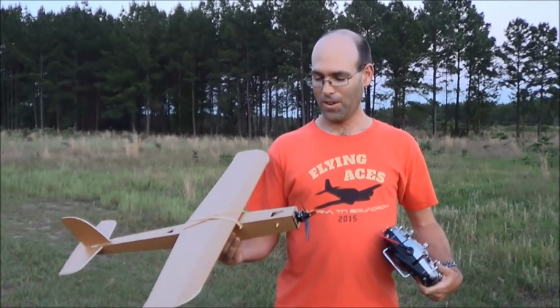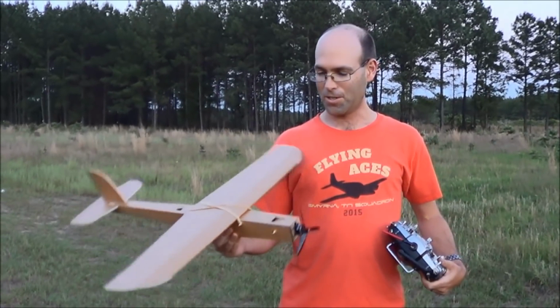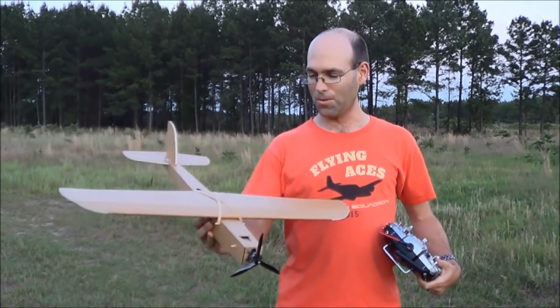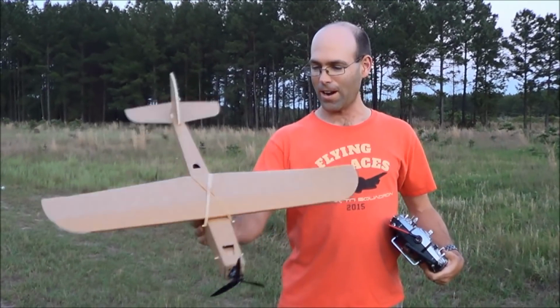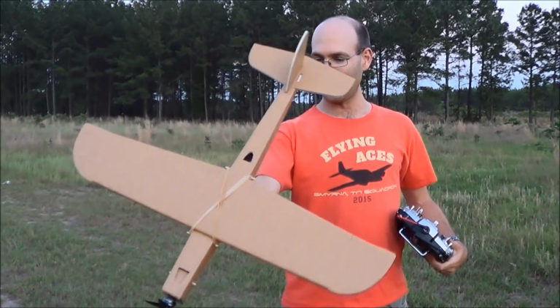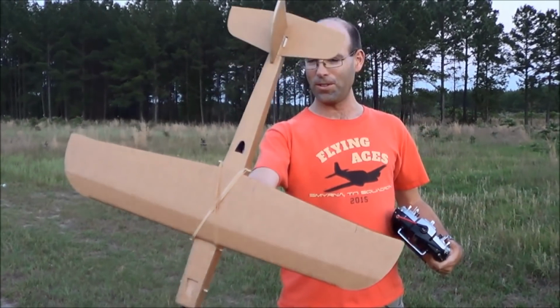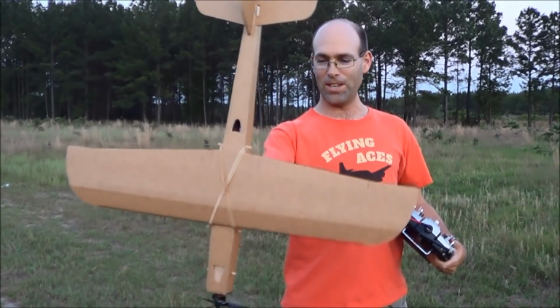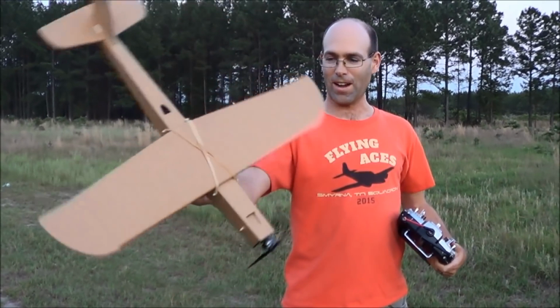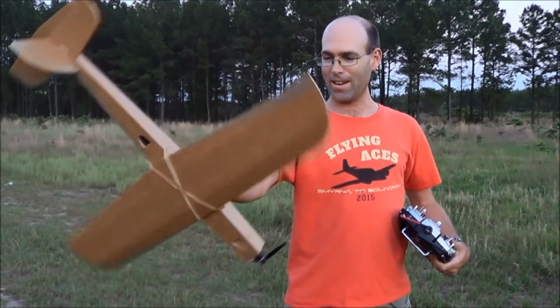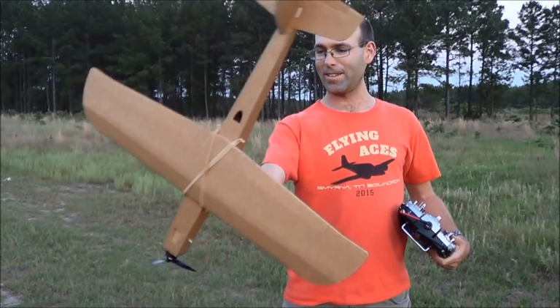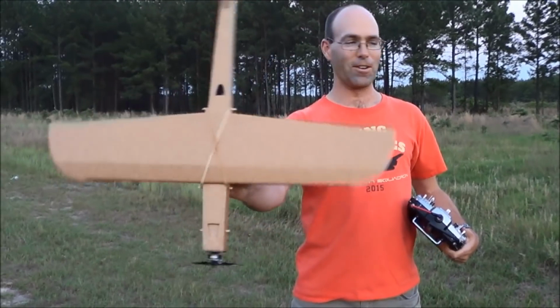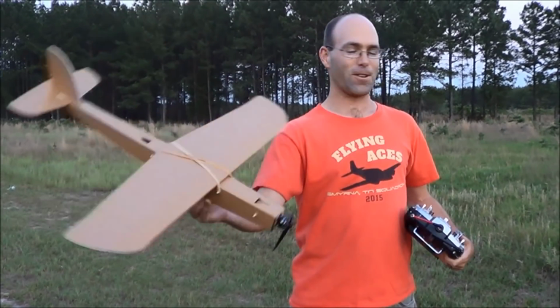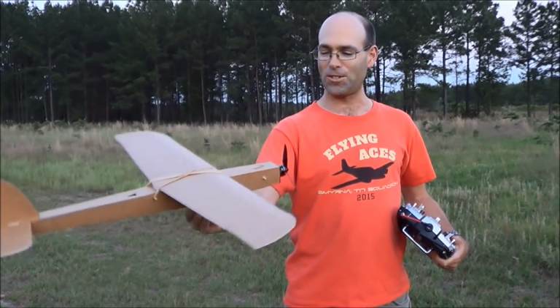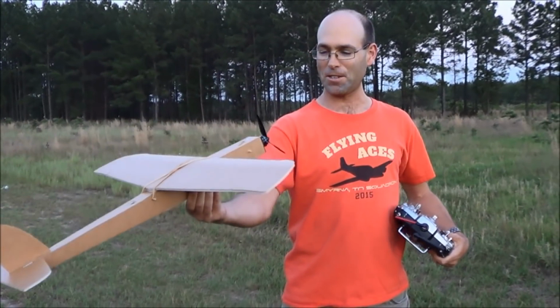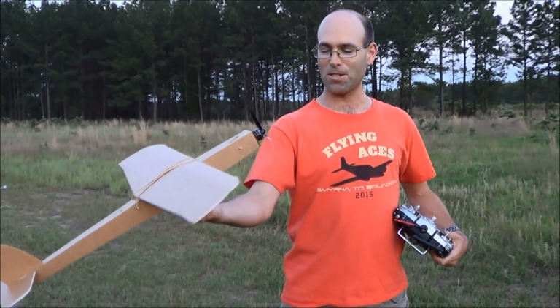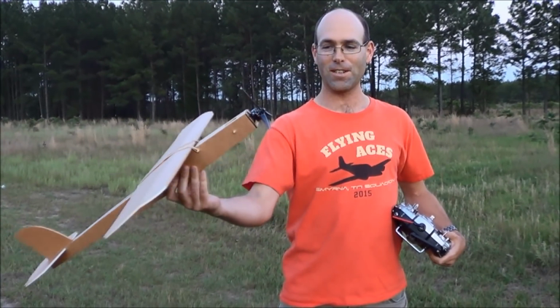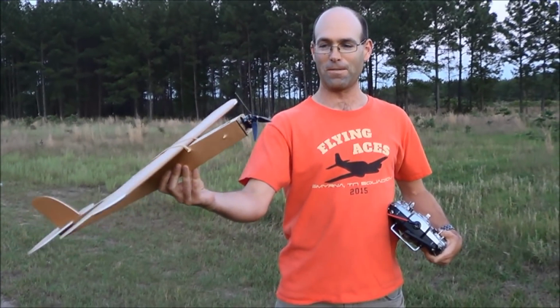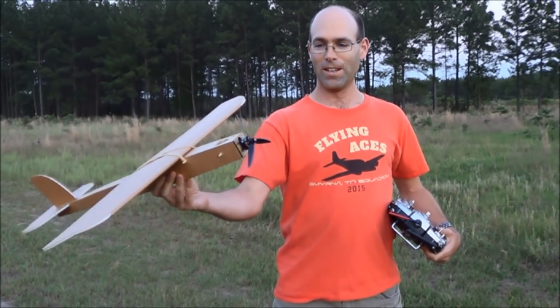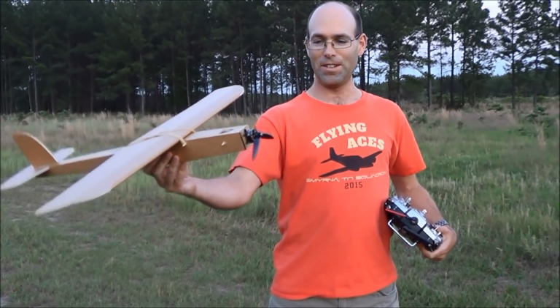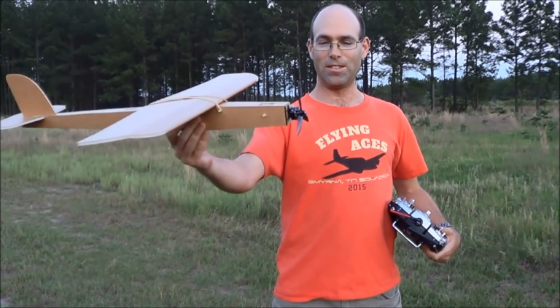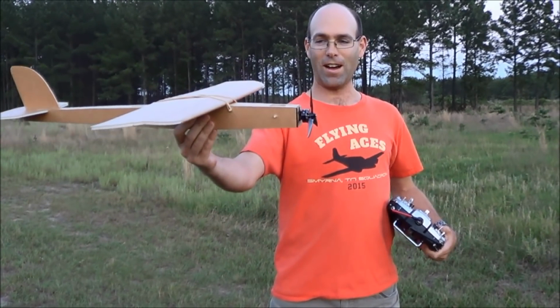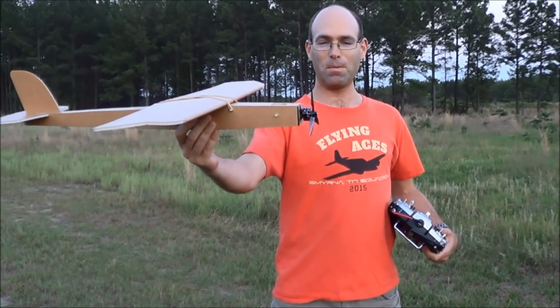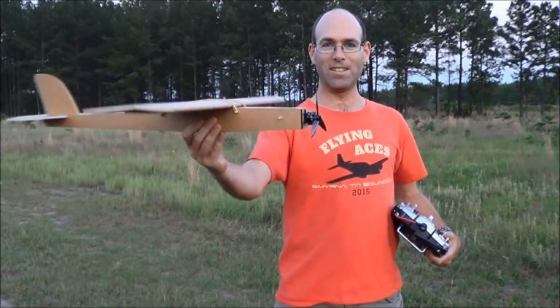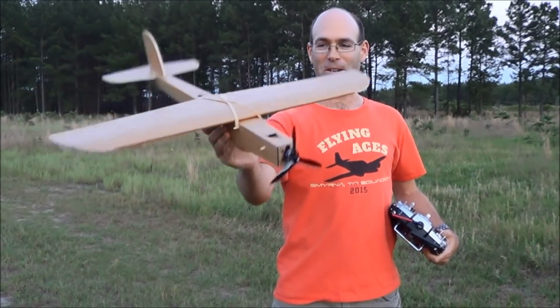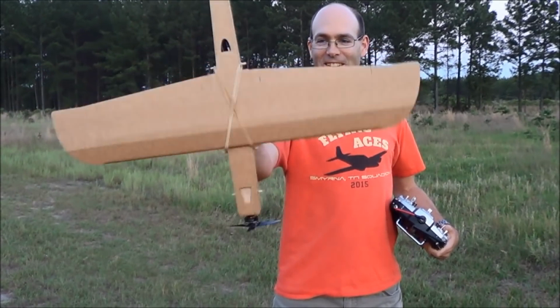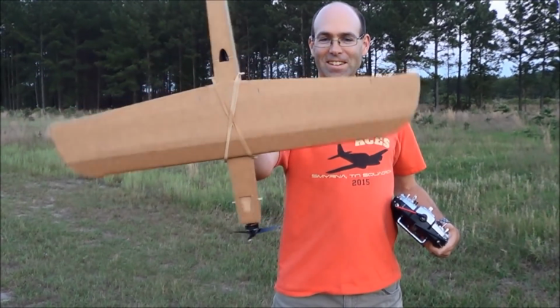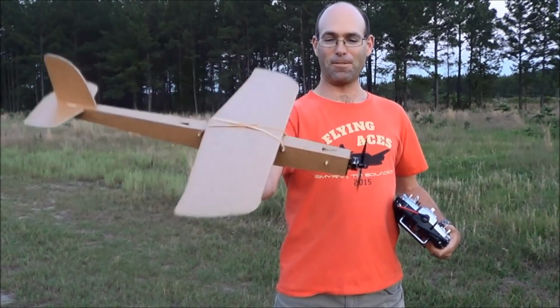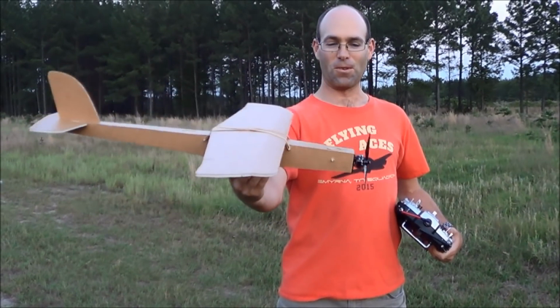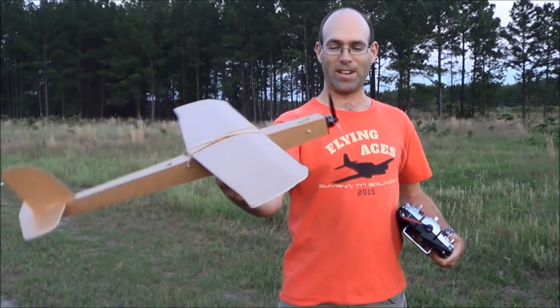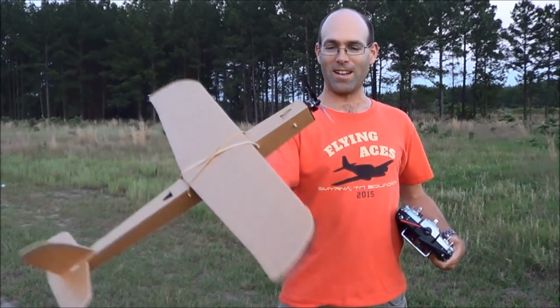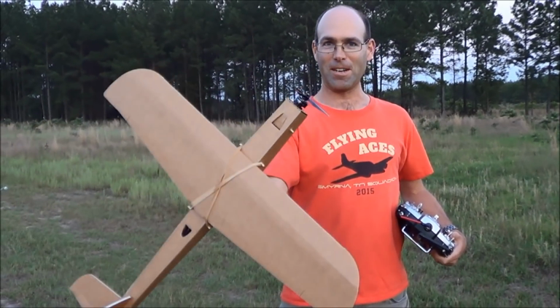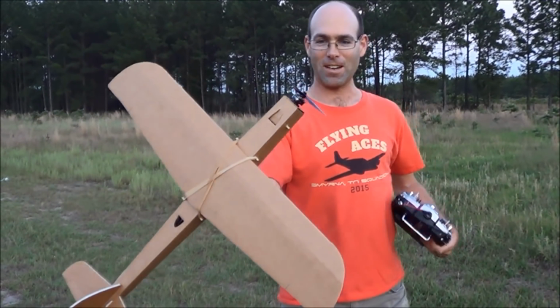Alright, so we are out here with the... I don't know if we're calling this J&H Aerospace Flight Test, whatever. The Speed Demon. It is a foam board, kind of pylon racing type.